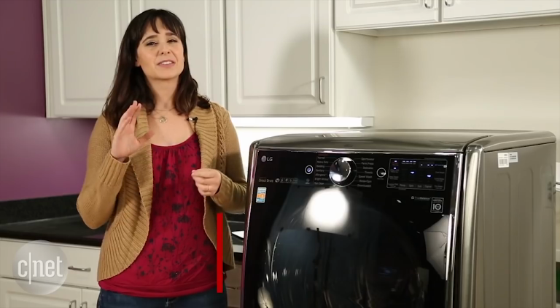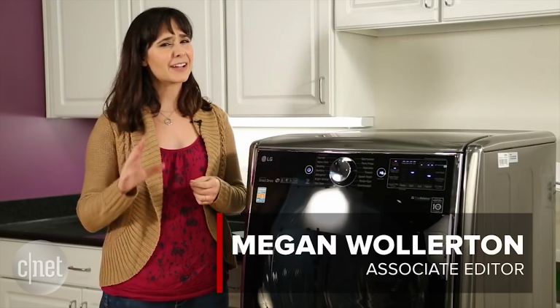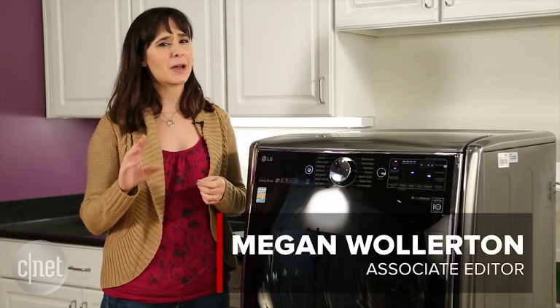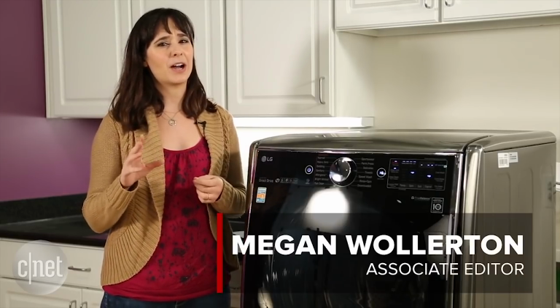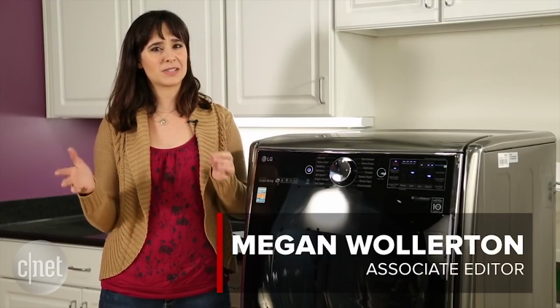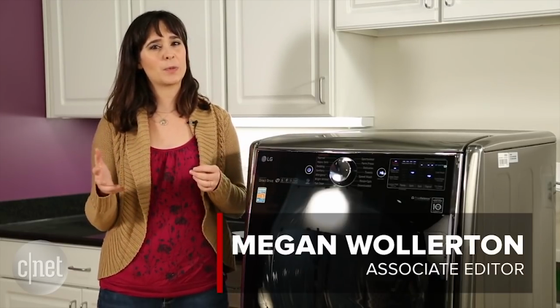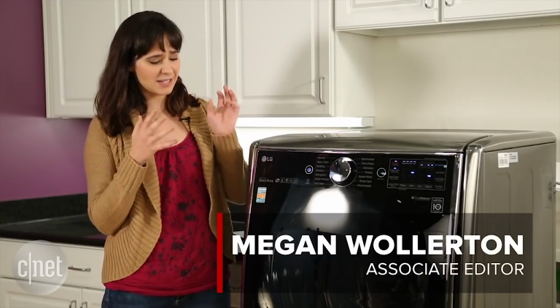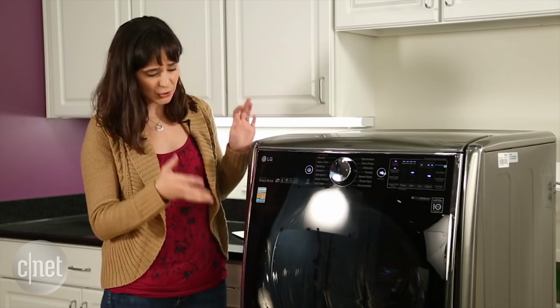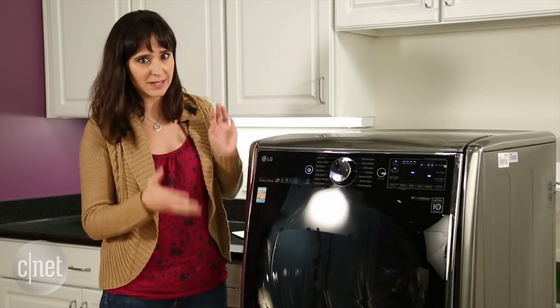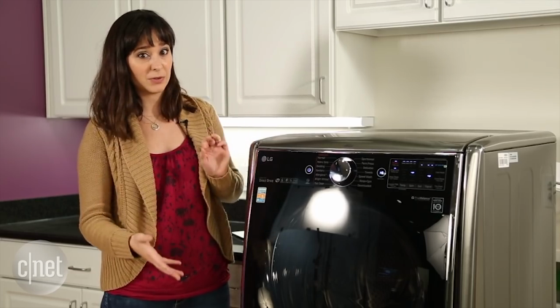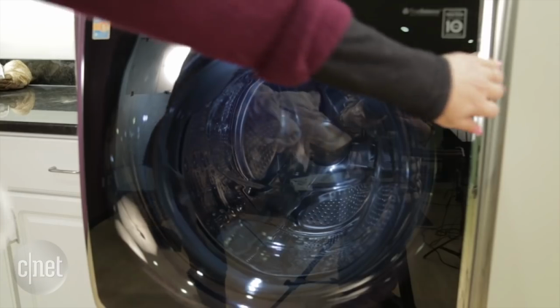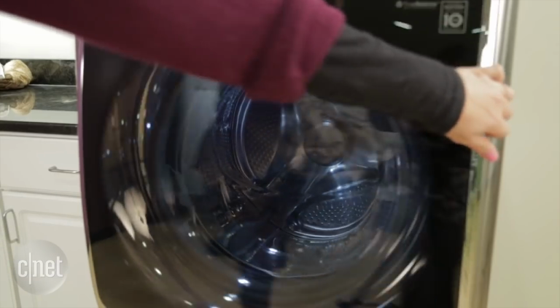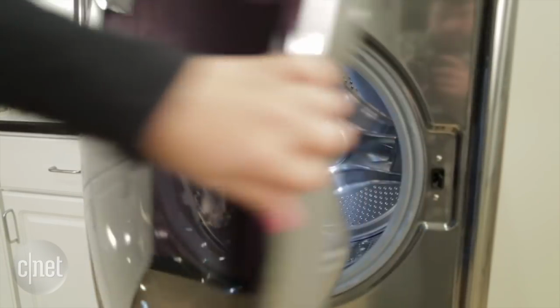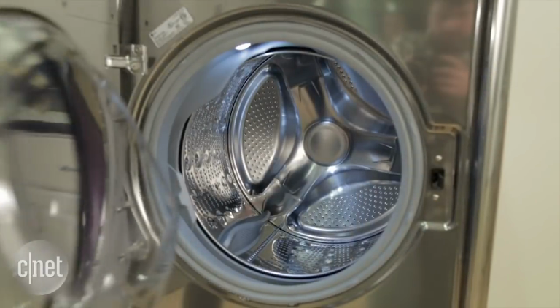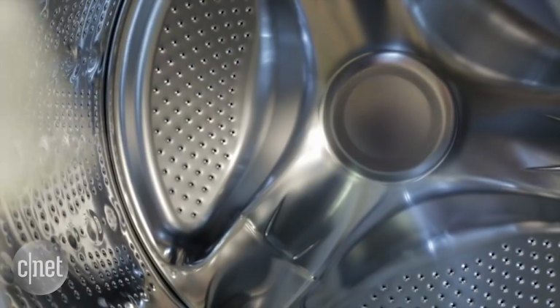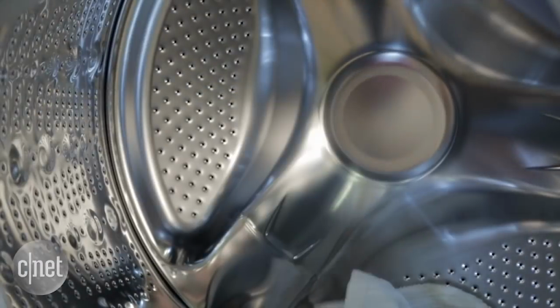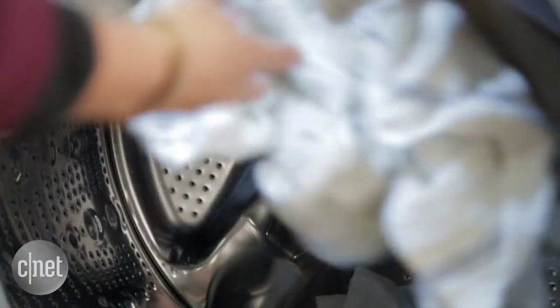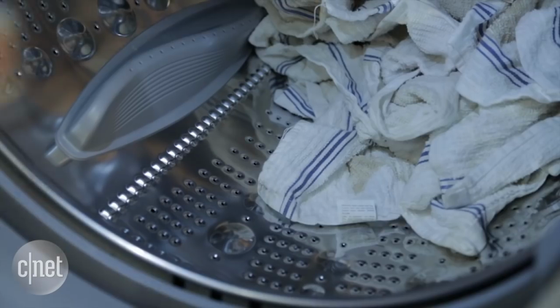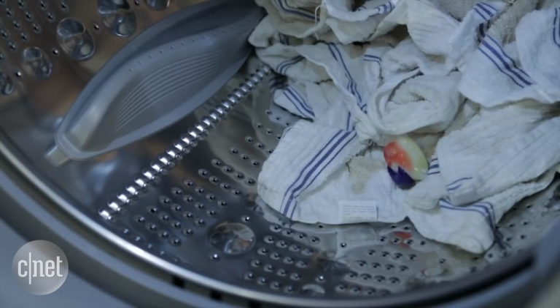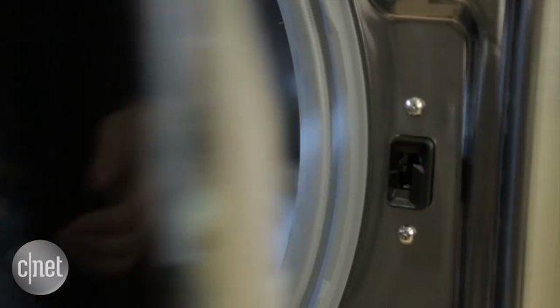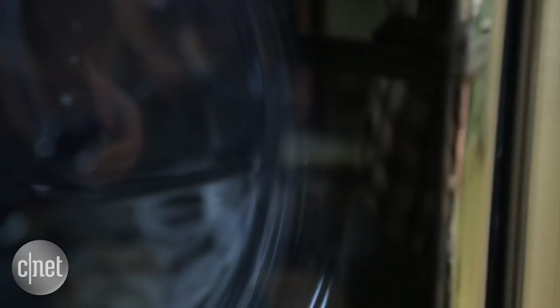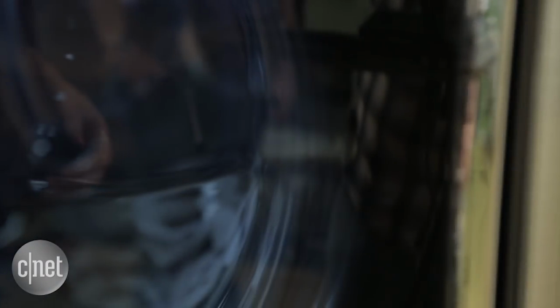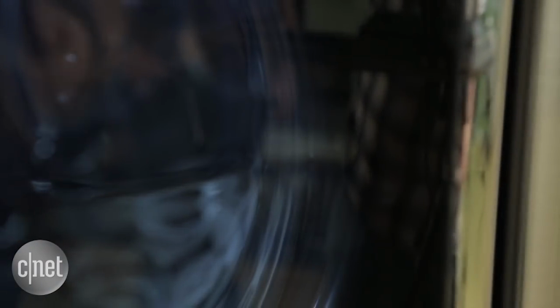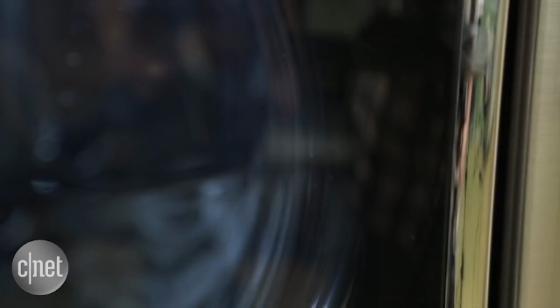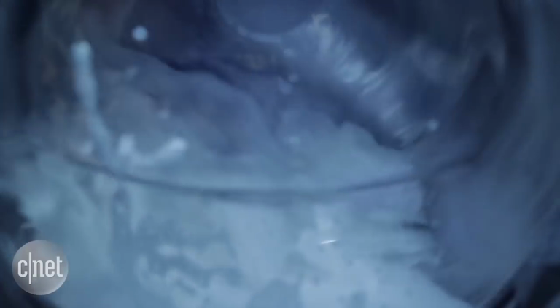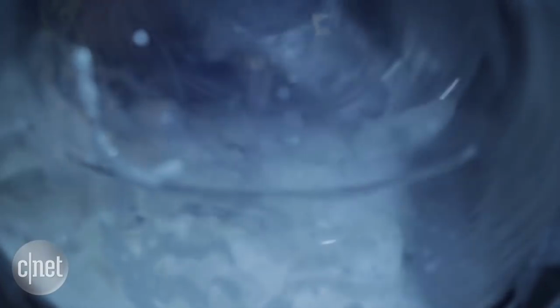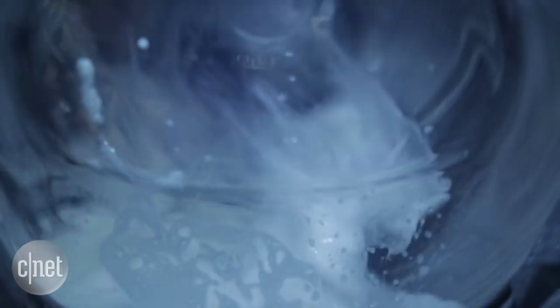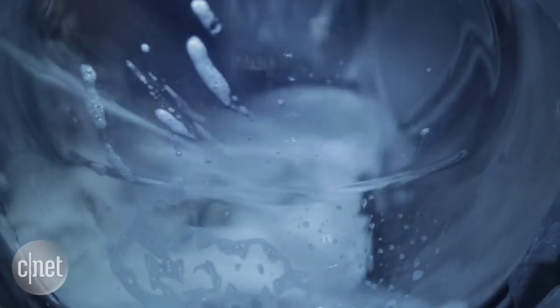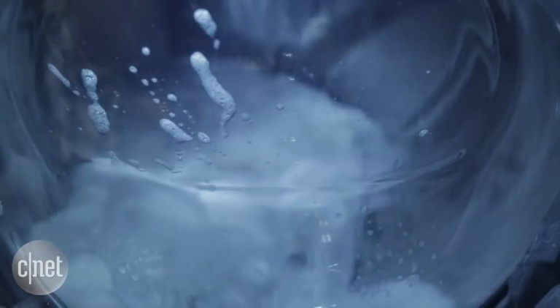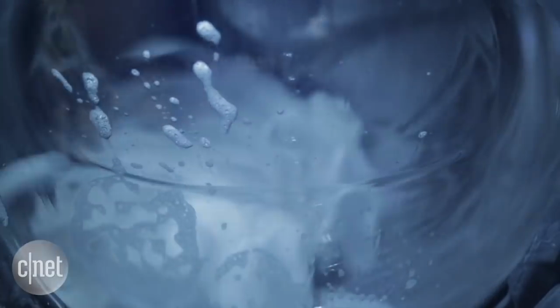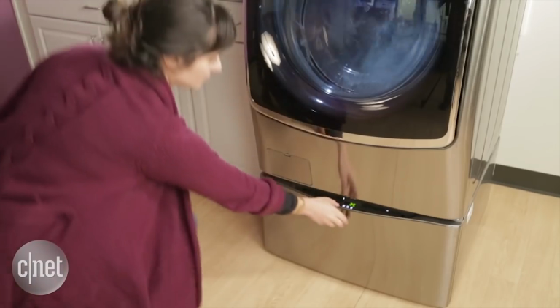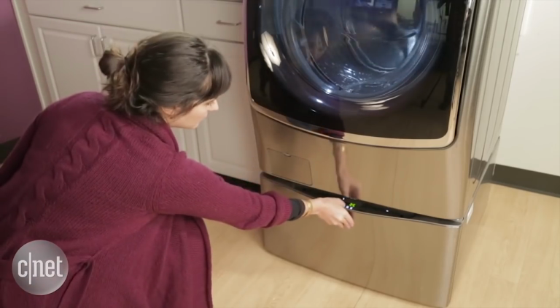That's actually a bit of a misnomer because these are two separate units. You can stick basically any front-loading washing machine up here on the top — any LG model that has been manufactured since 2009 — and this Sidekick model goes underneath.